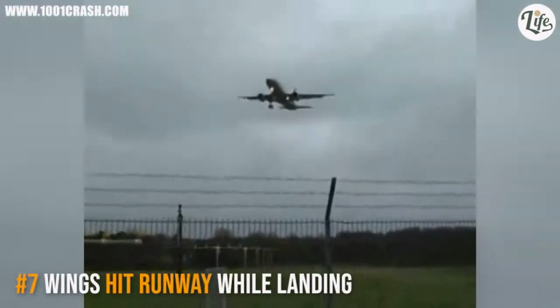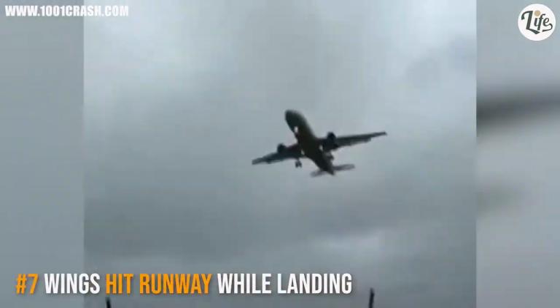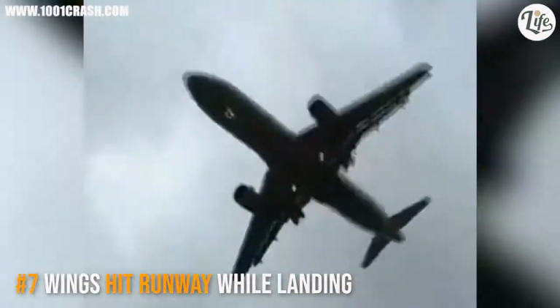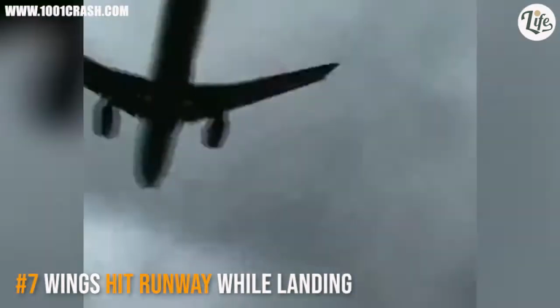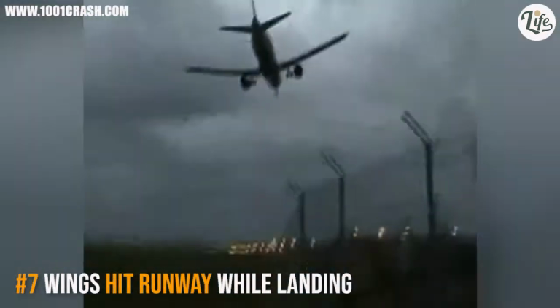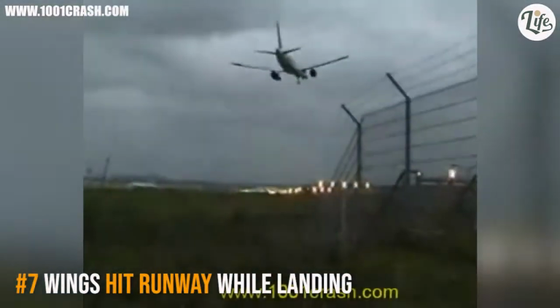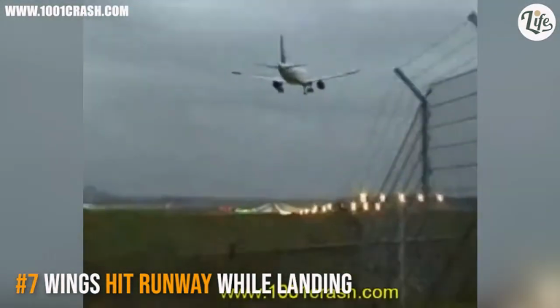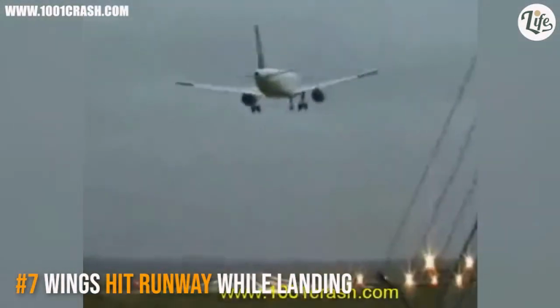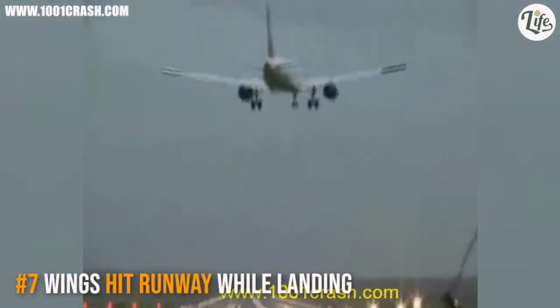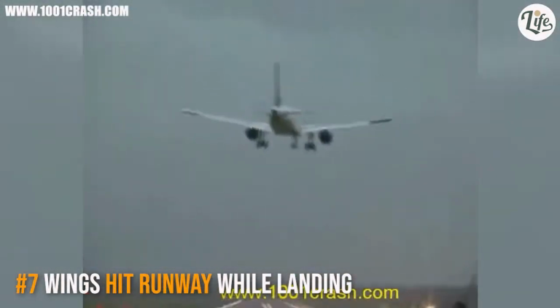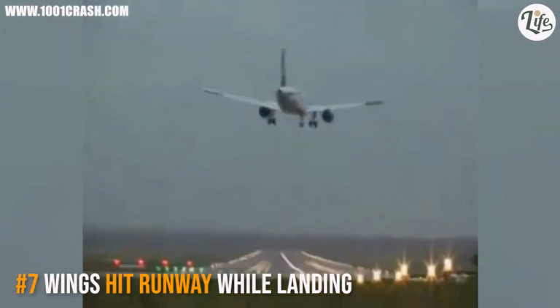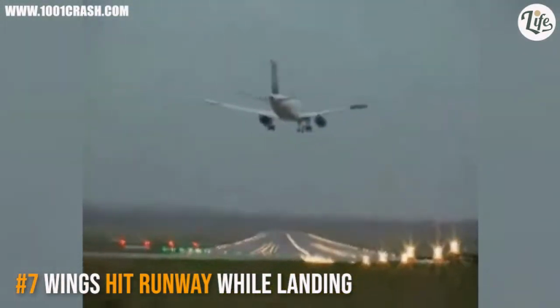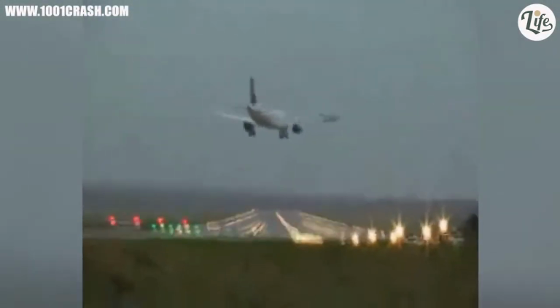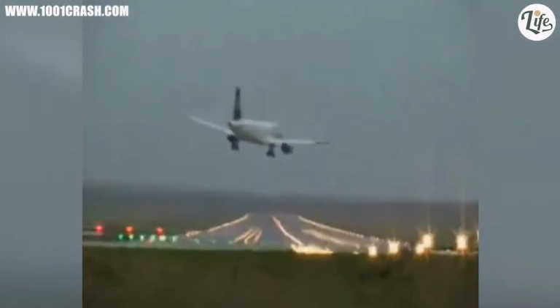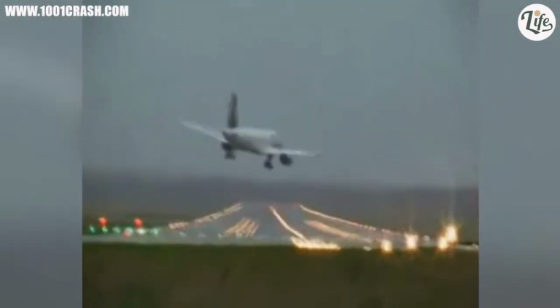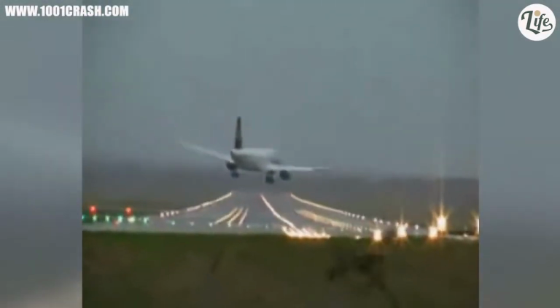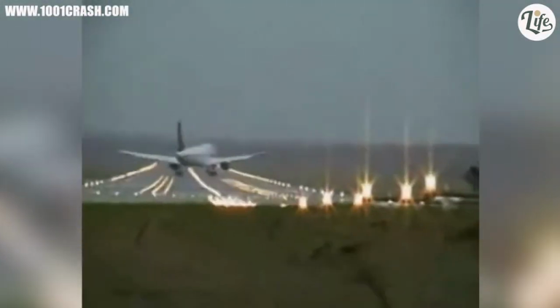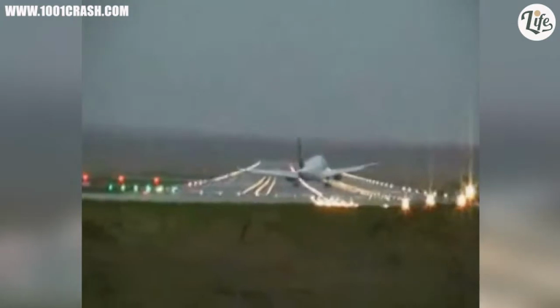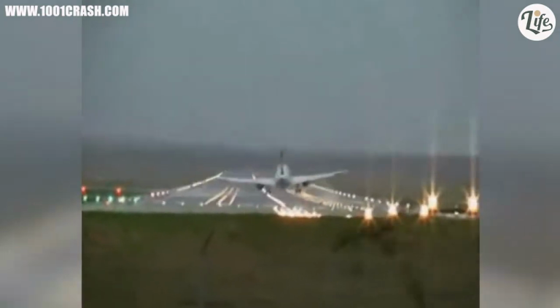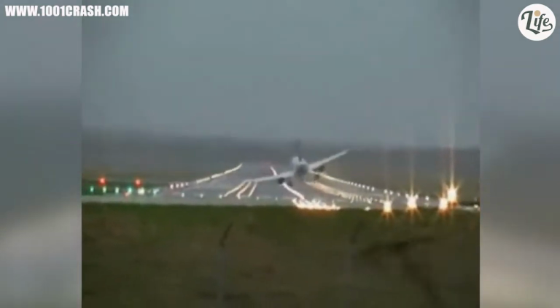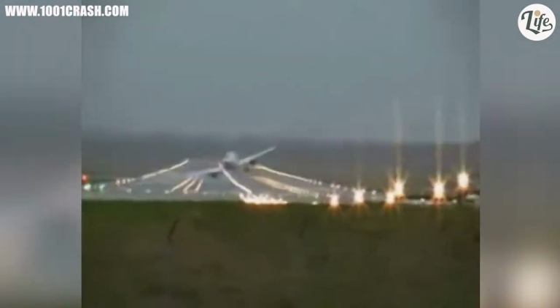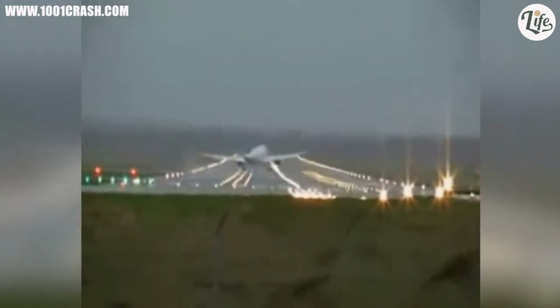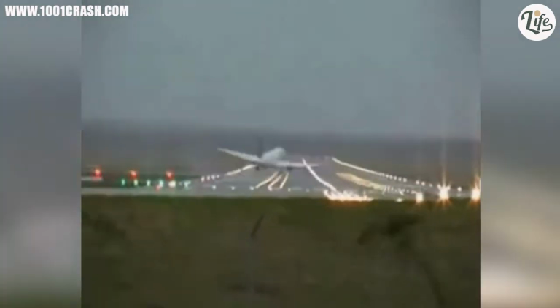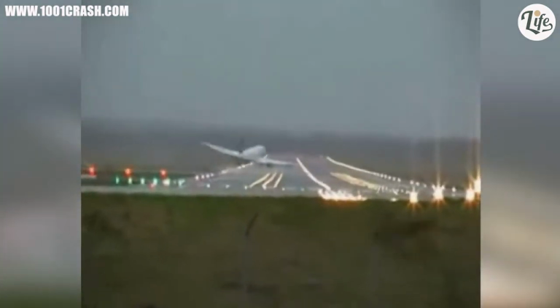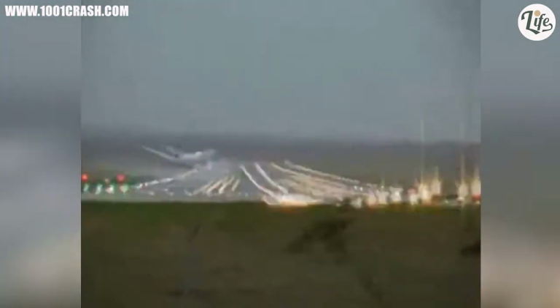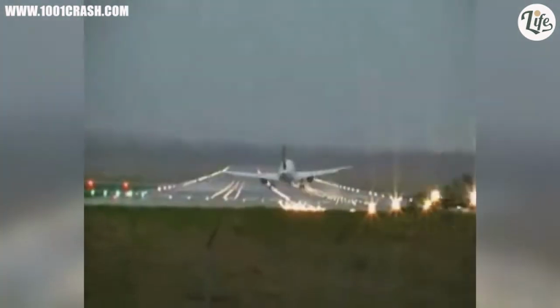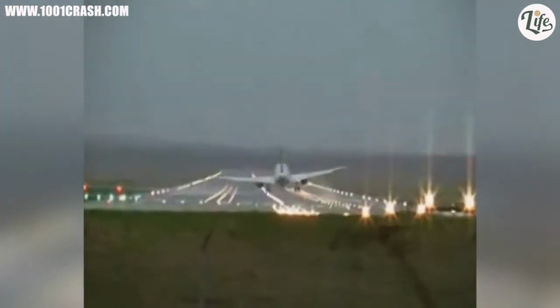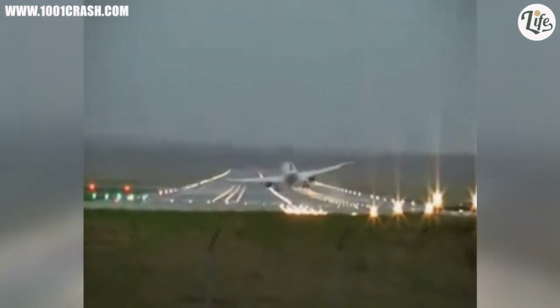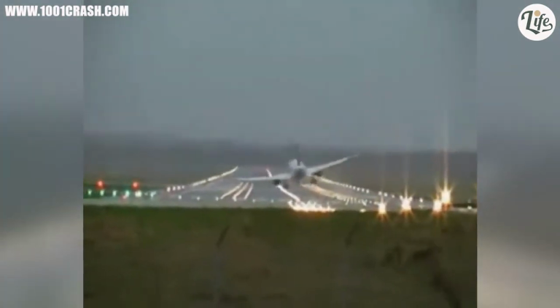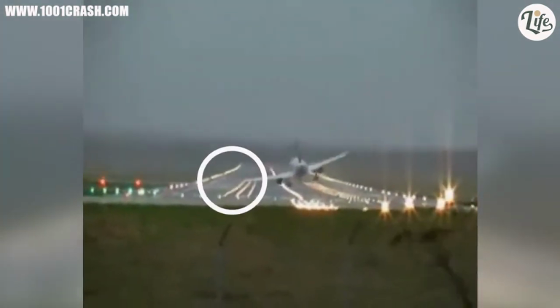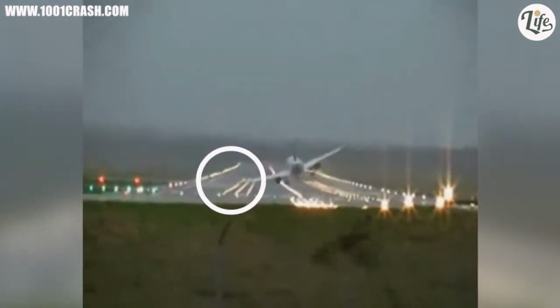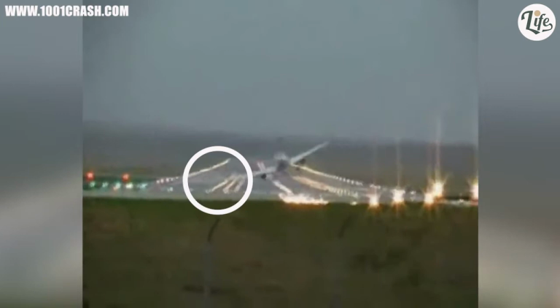A Lufthansa Airbus A320 with 131 passengers nearly crashes when its wings hit the runway in Hamburg, Germany. It landed safely on the second try and later underwent repairs.